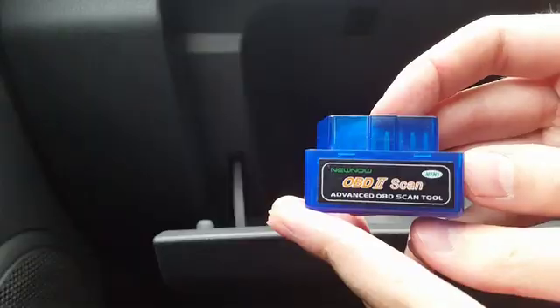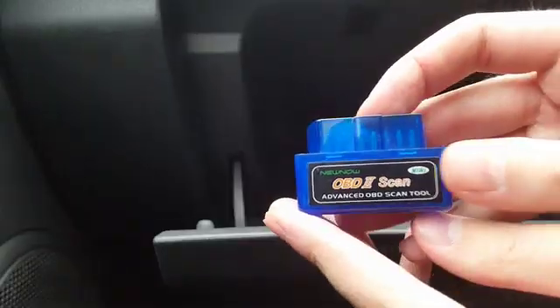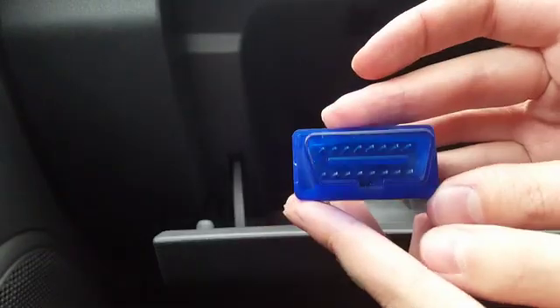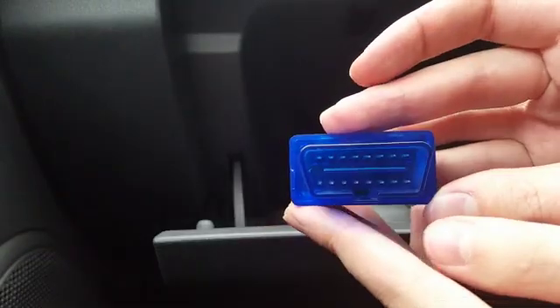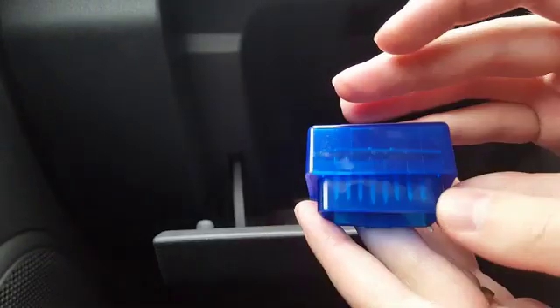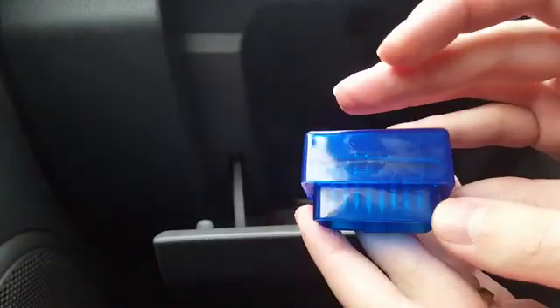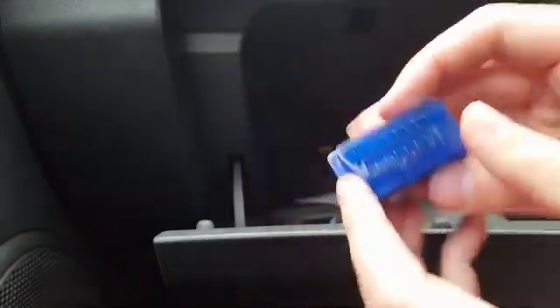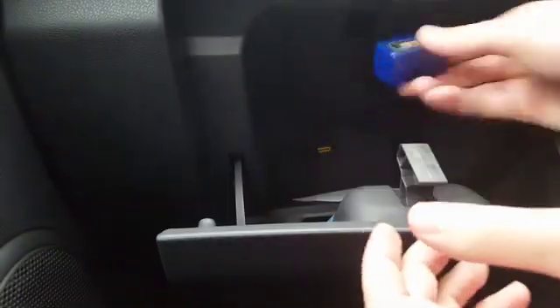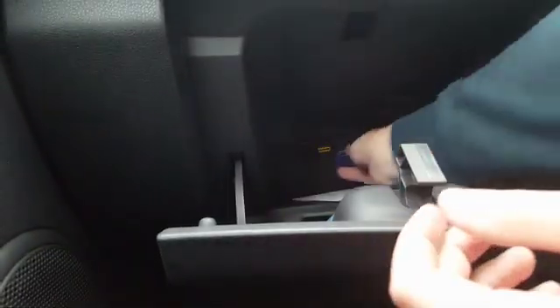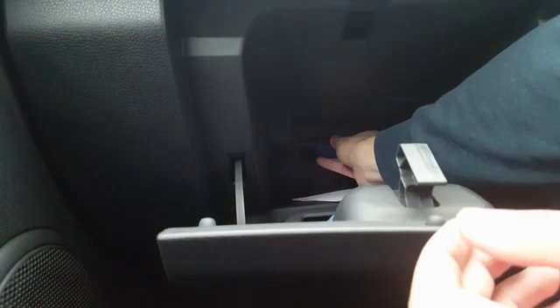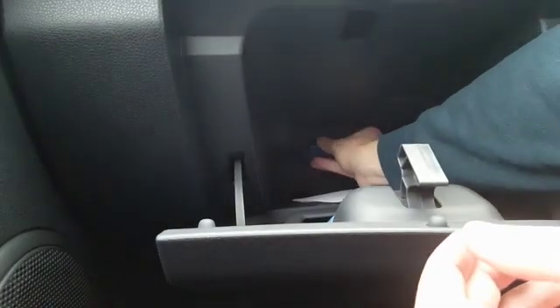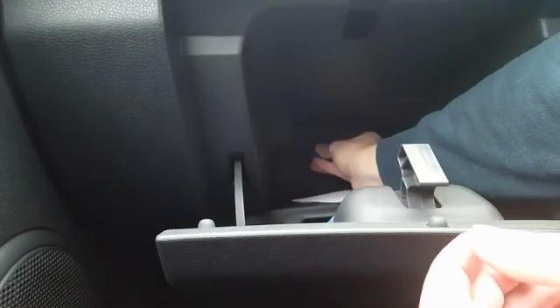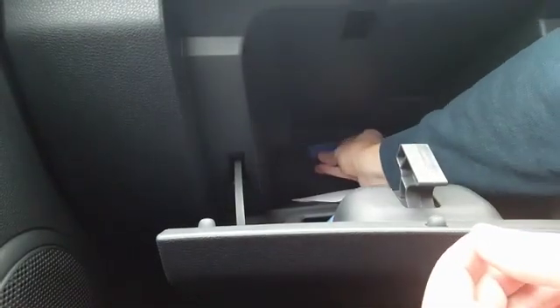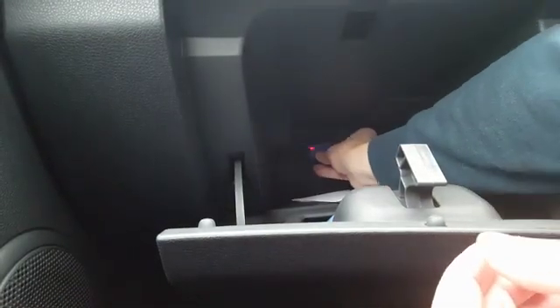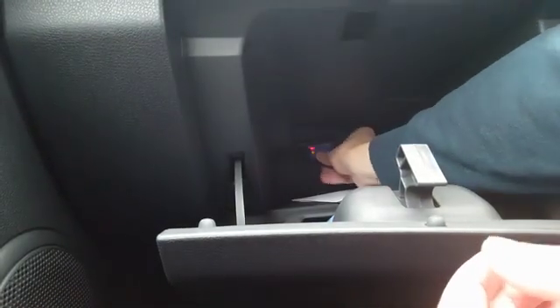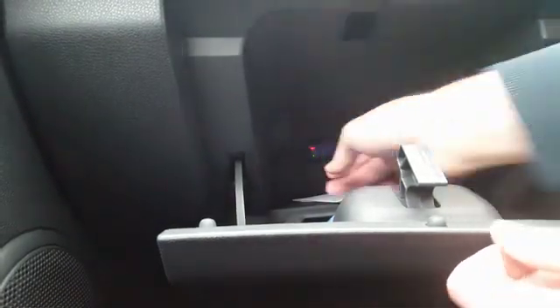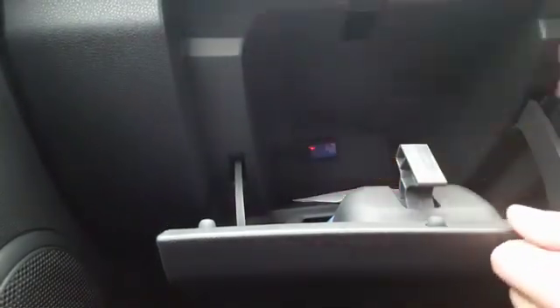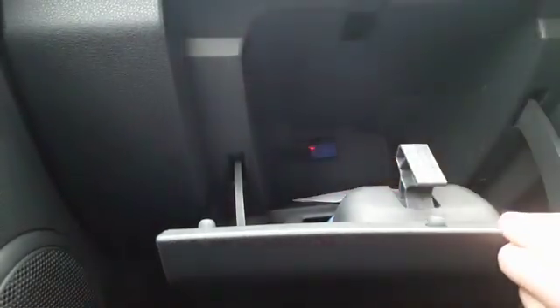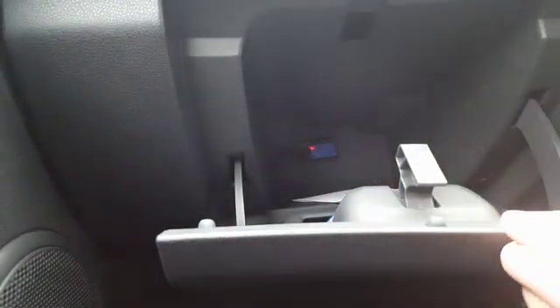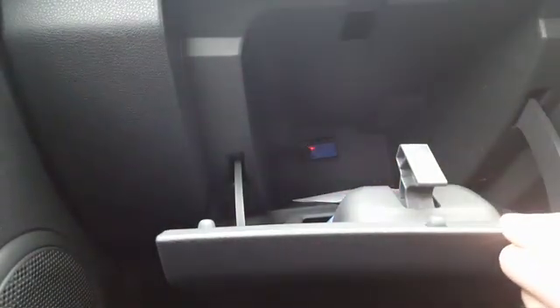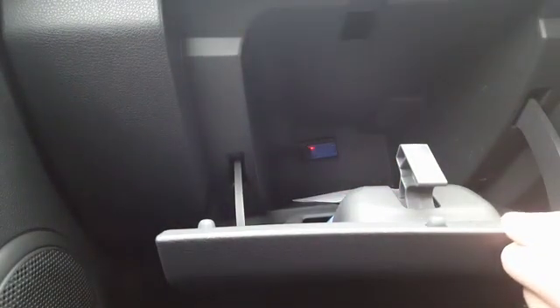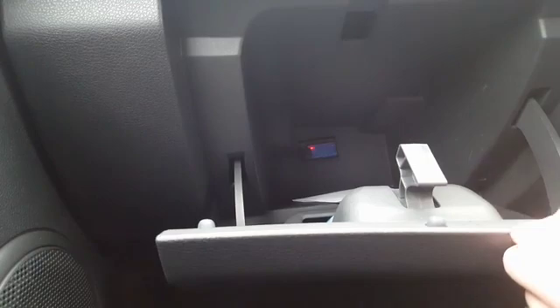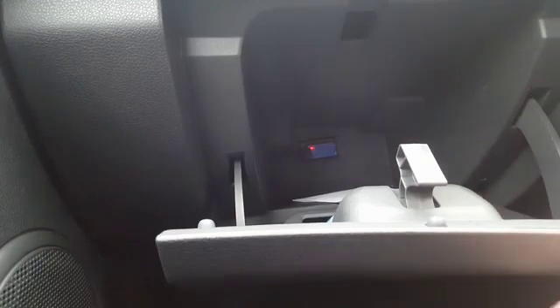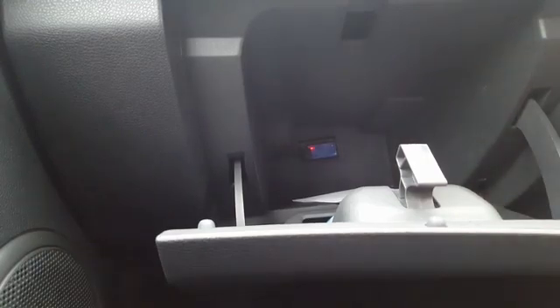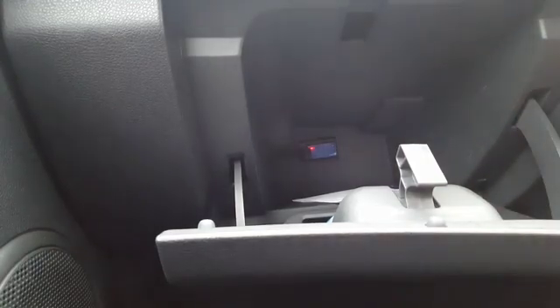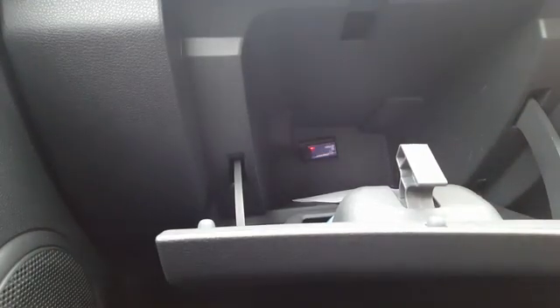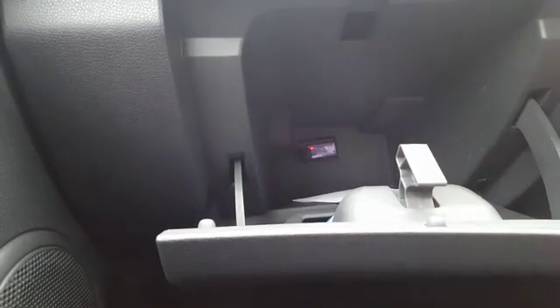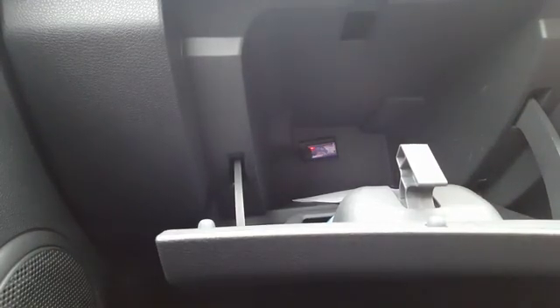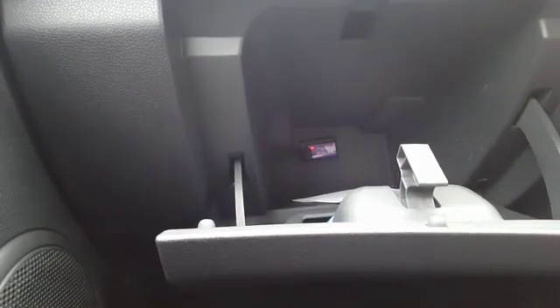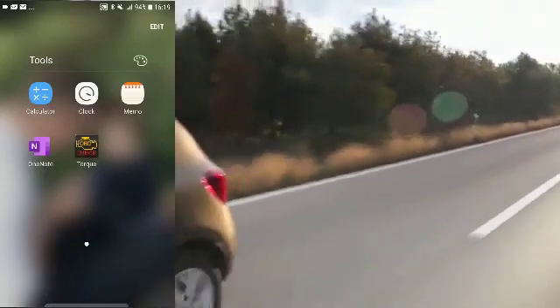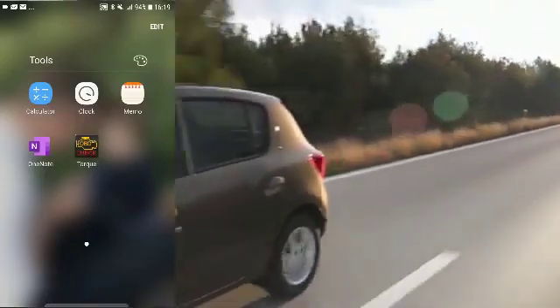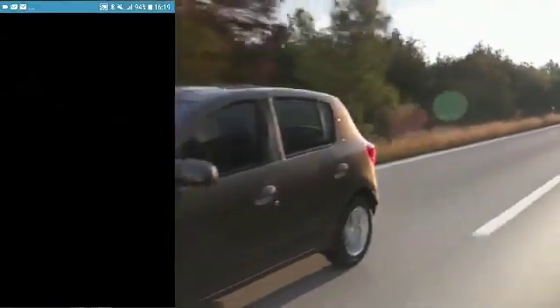In order to do that I'll be using this Bluetooth scanner which plugs into the car's OBD port, and I can simply connect it to my mobile phone in order to see loads of engine parameters.